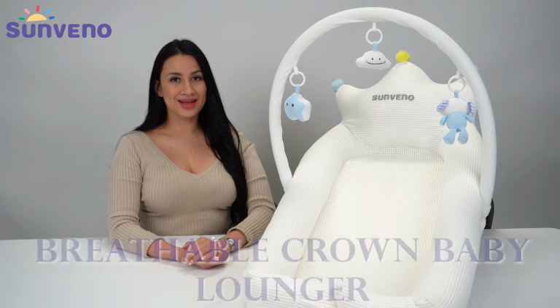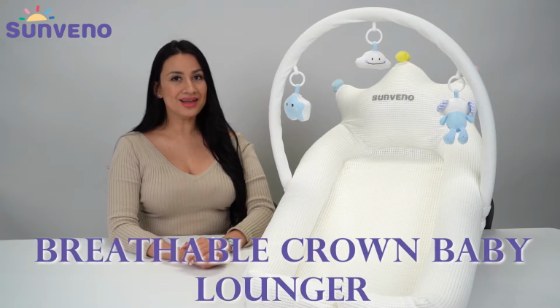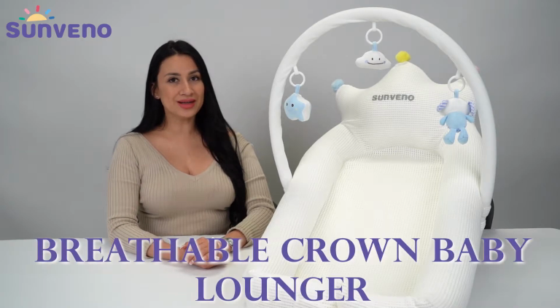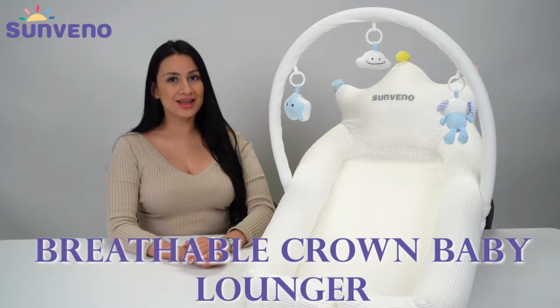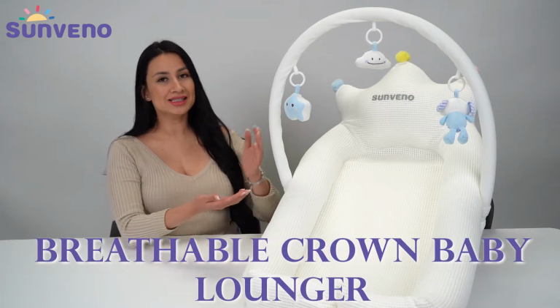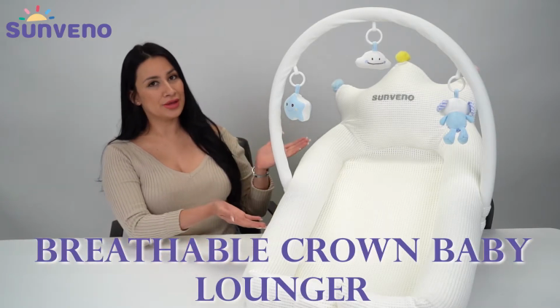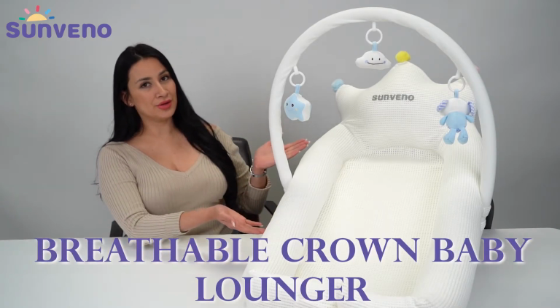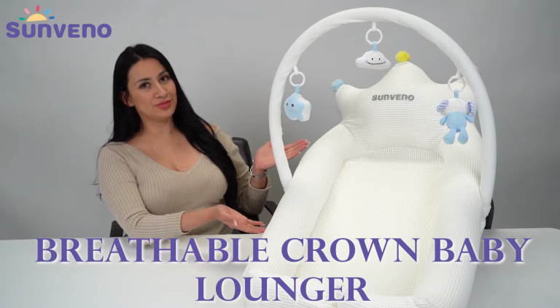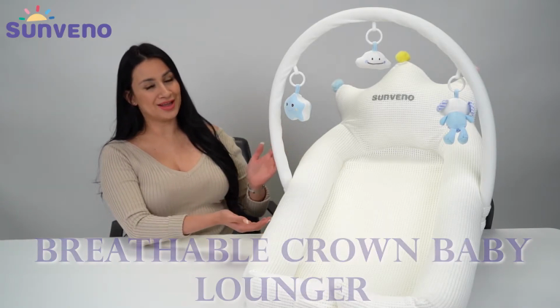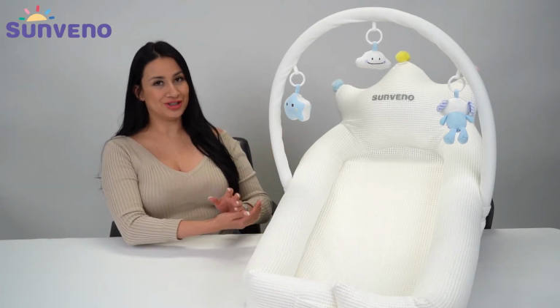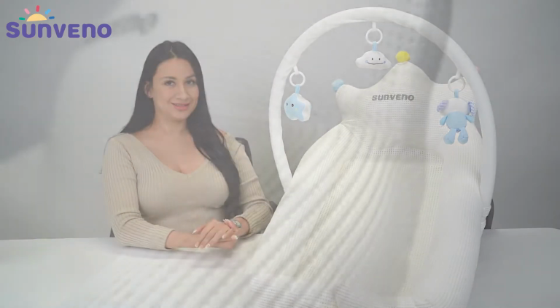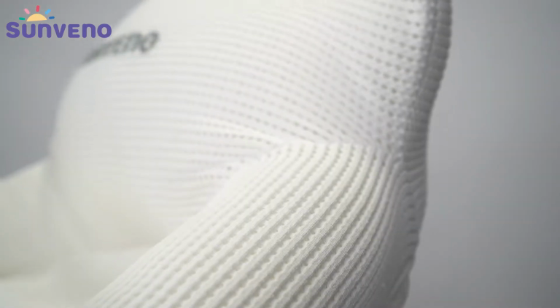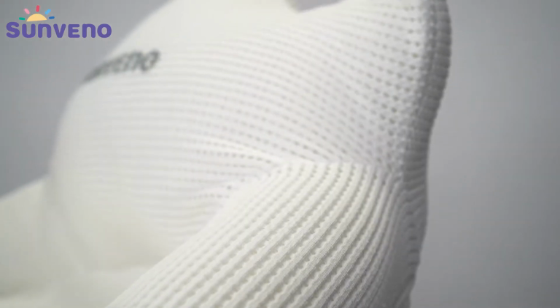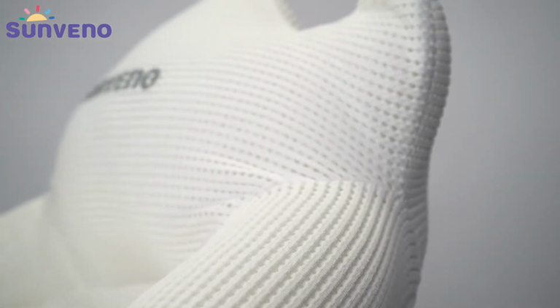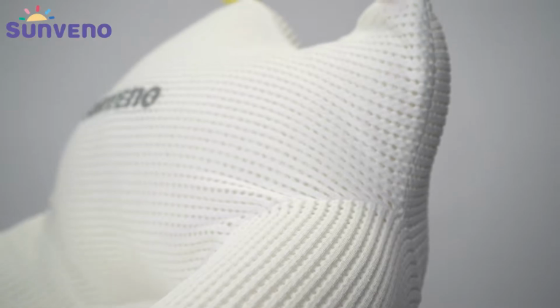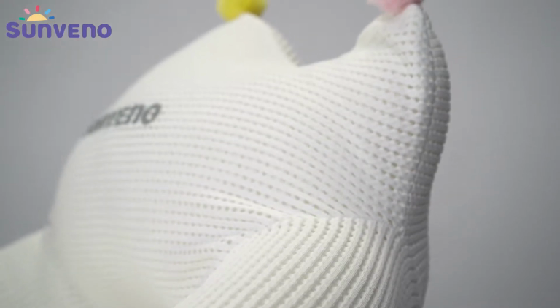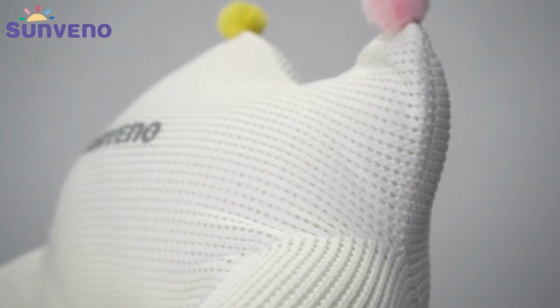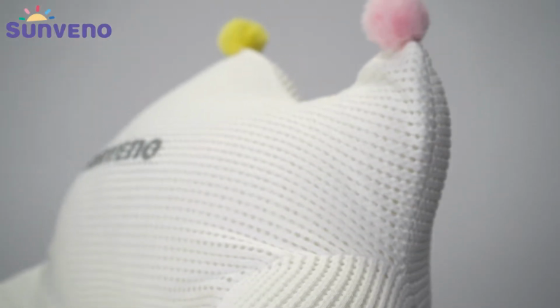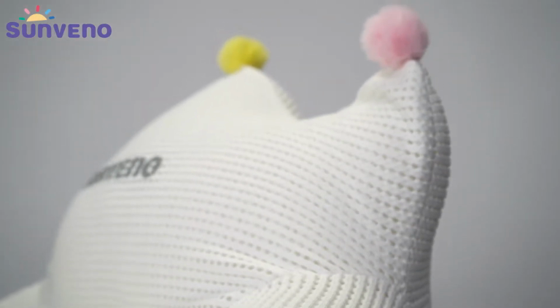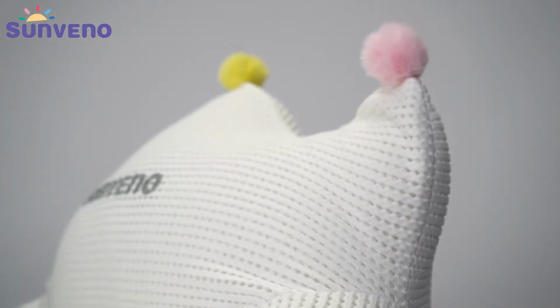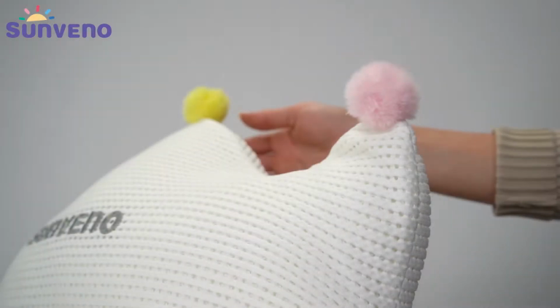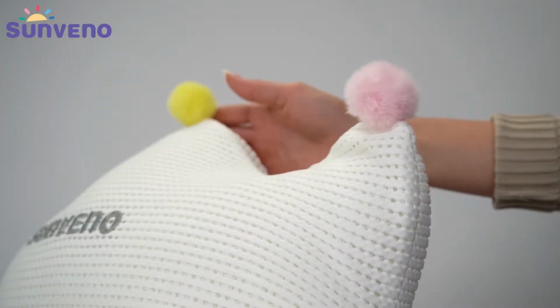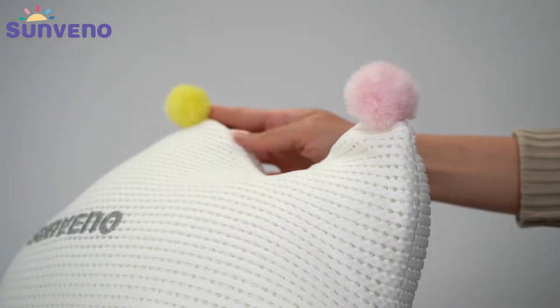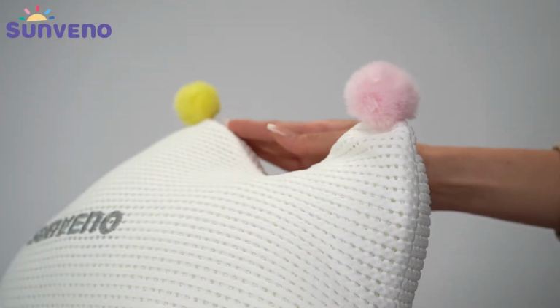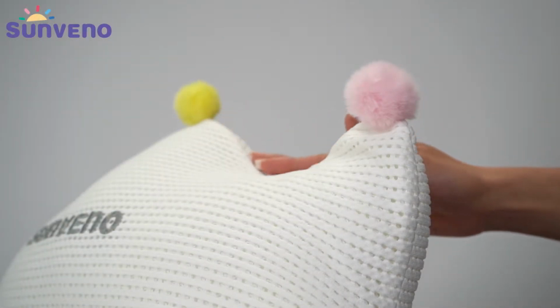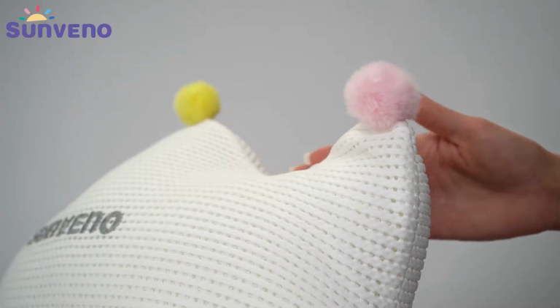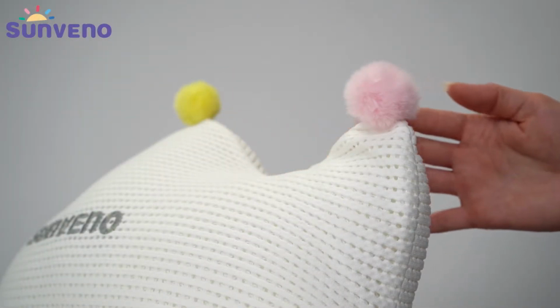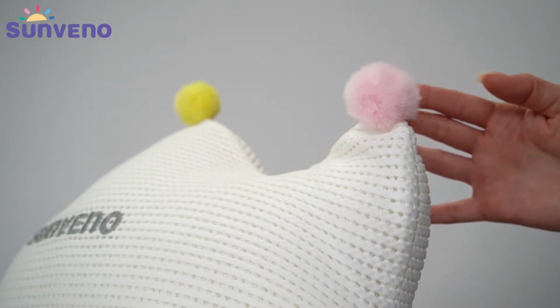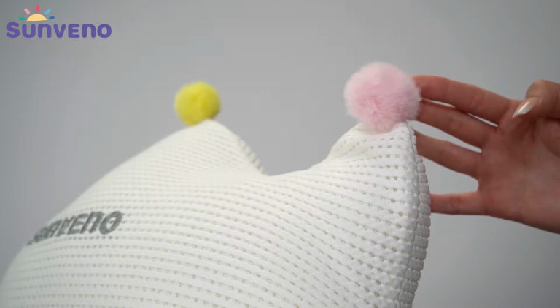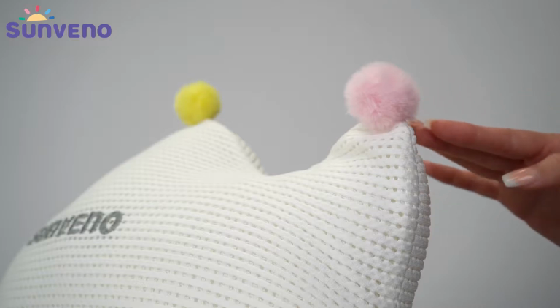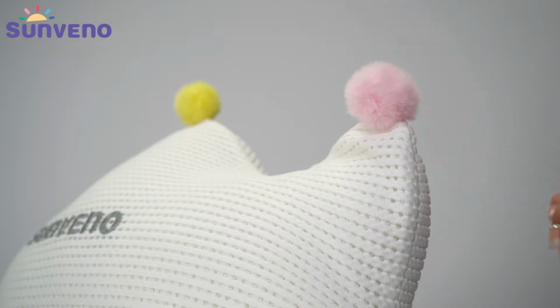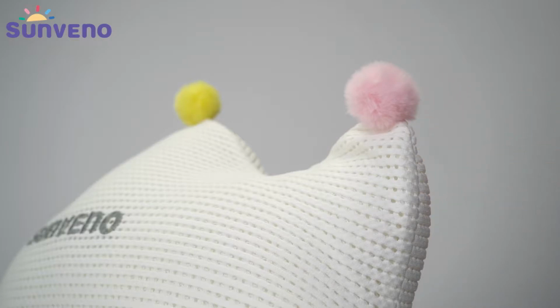Hi everyone, this is the Breathable Crown Baby Lounger. This is a premium baby lounger with an elegant royal design. The long bed is topped with a crown and fluffy pom-poms.